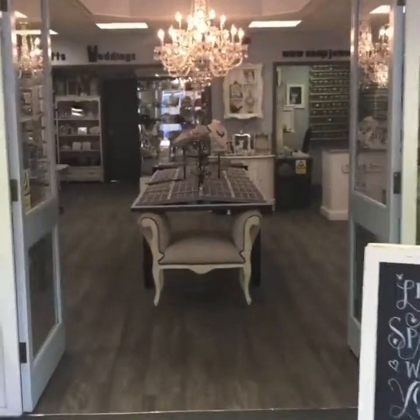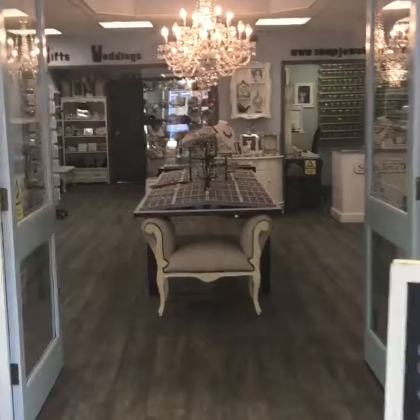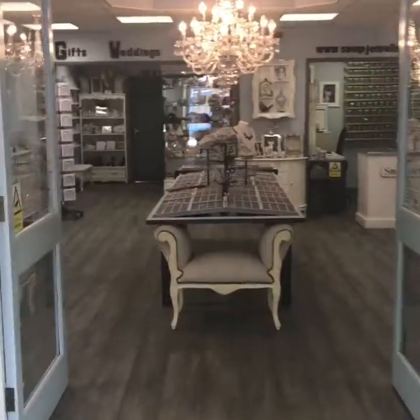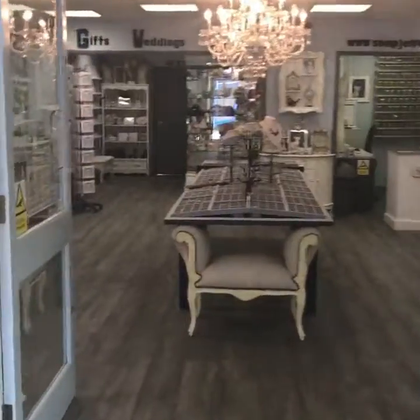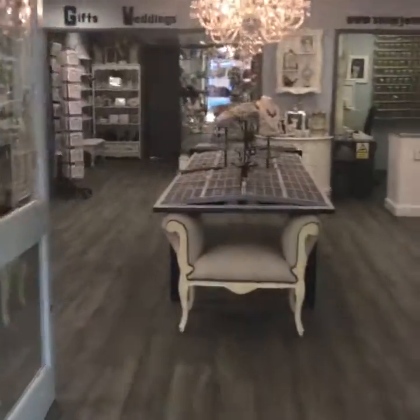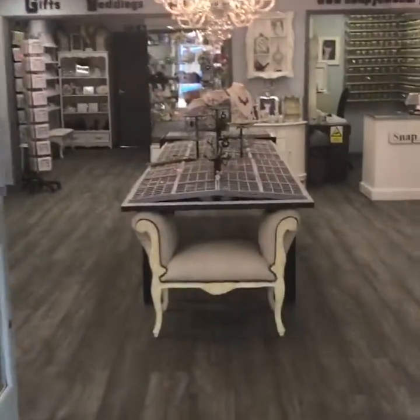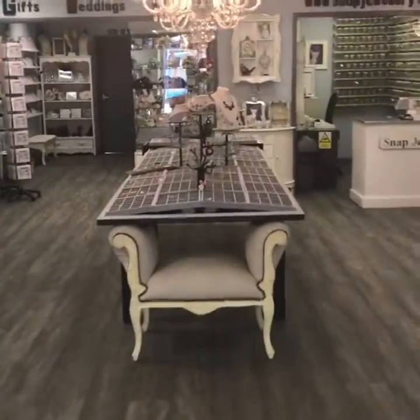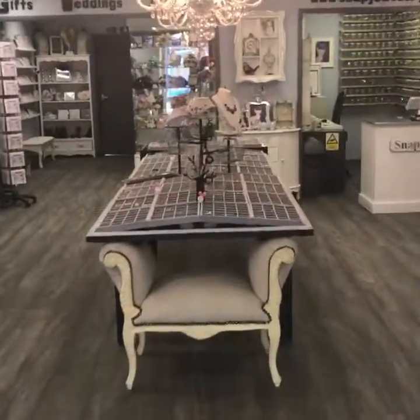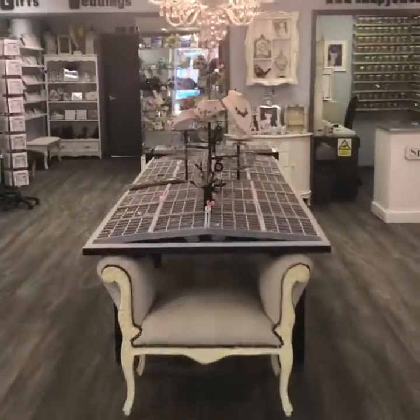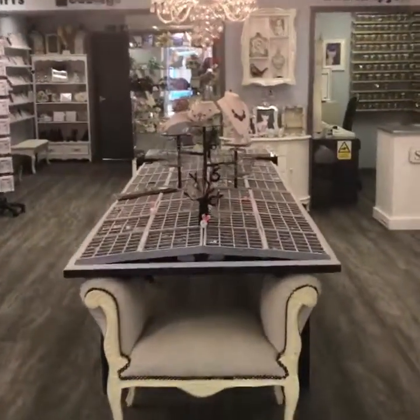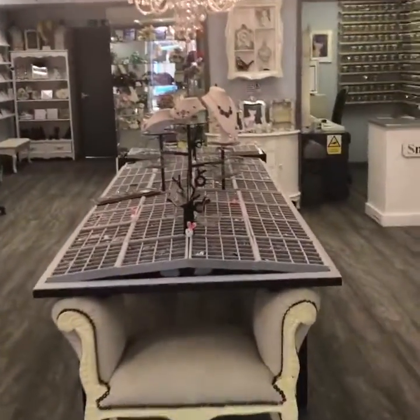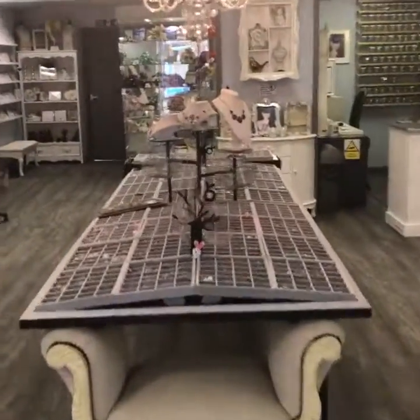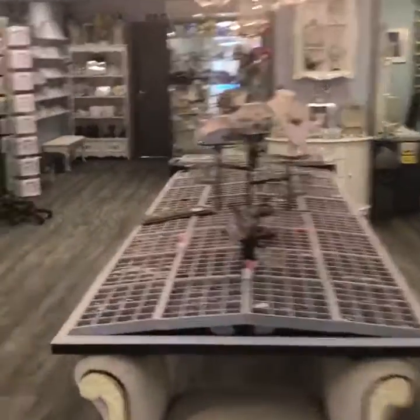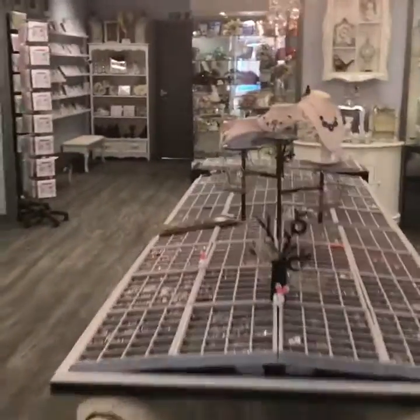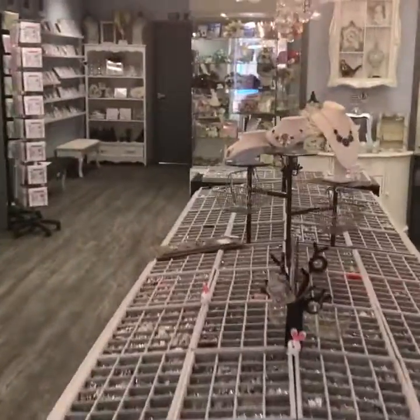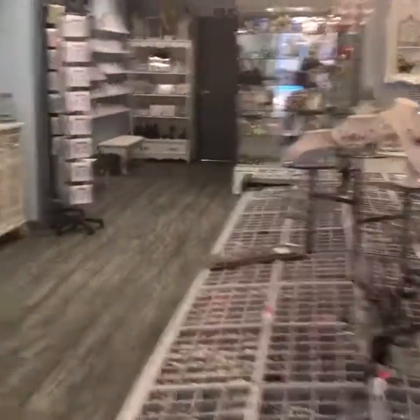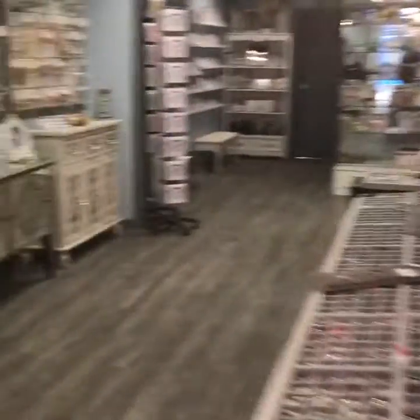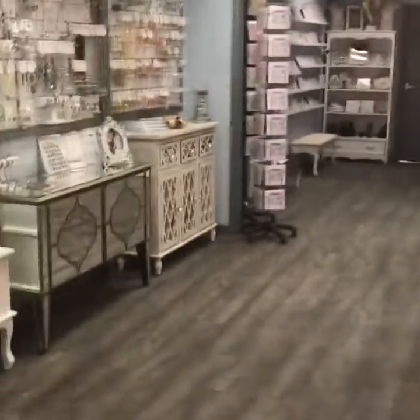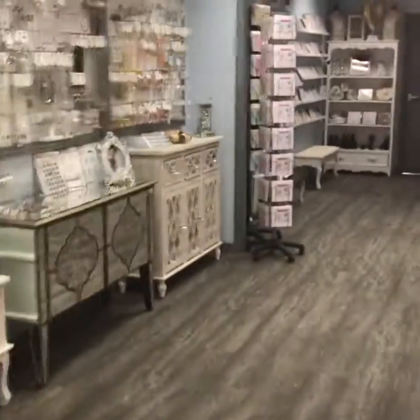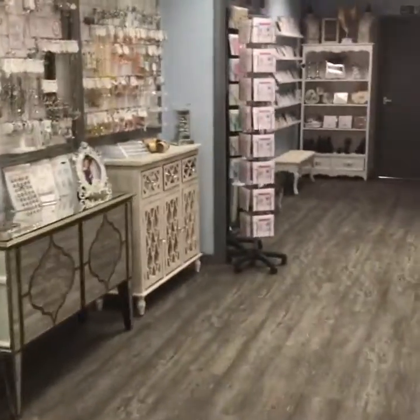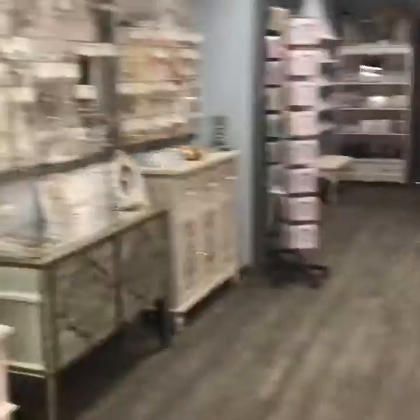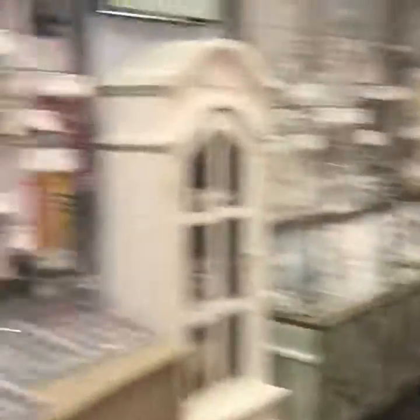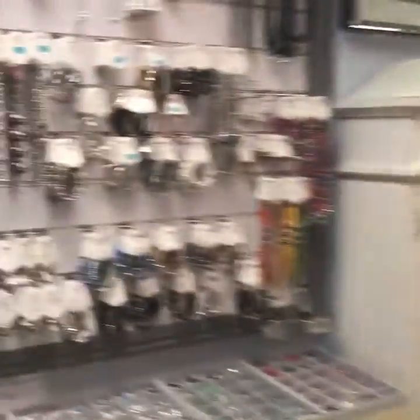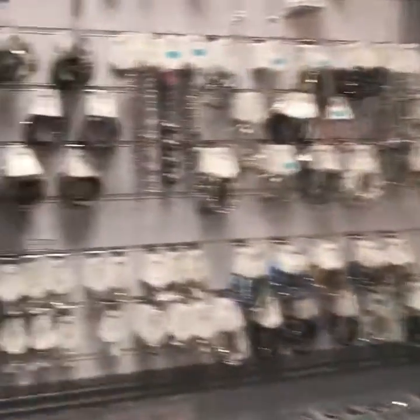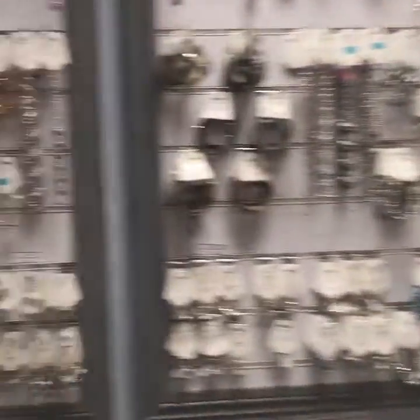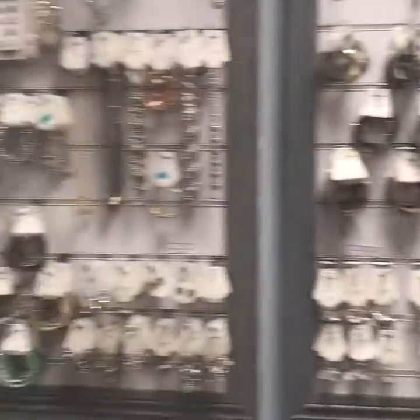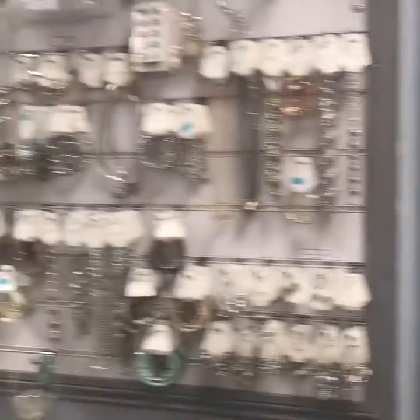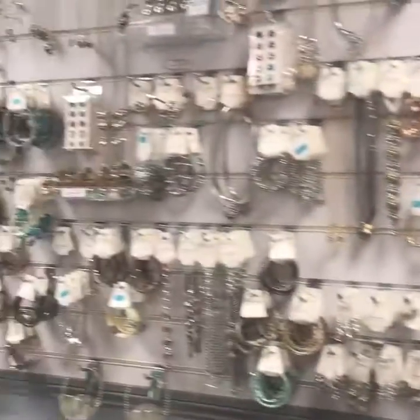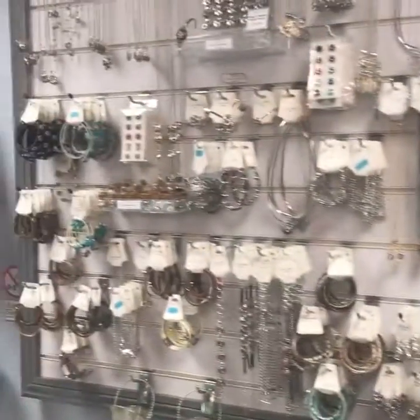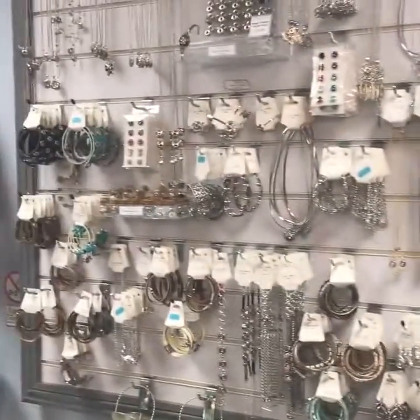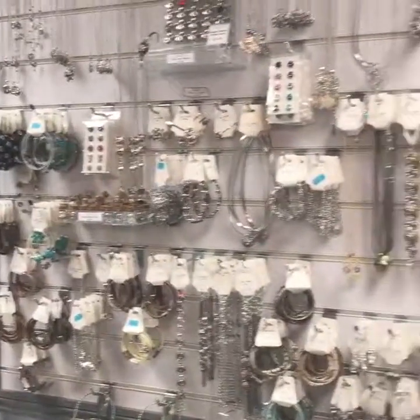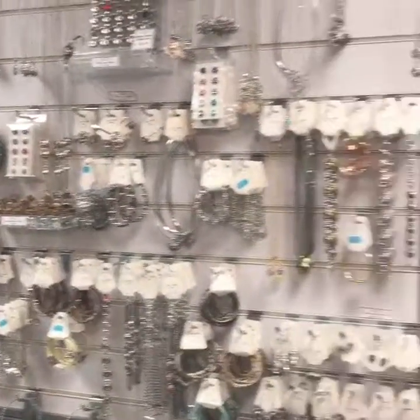Just give you a quick tour of our new store at Snap Jewellery. We are located at Park Mall Shopping Centre in Ashford next to Wilco's.